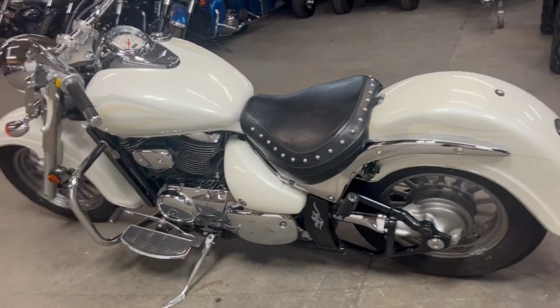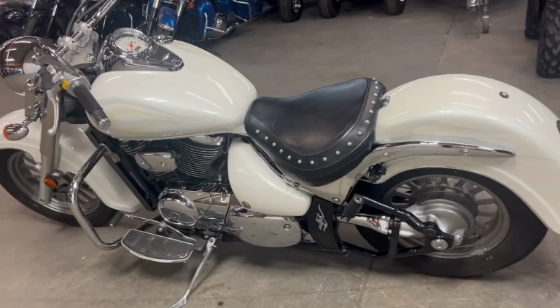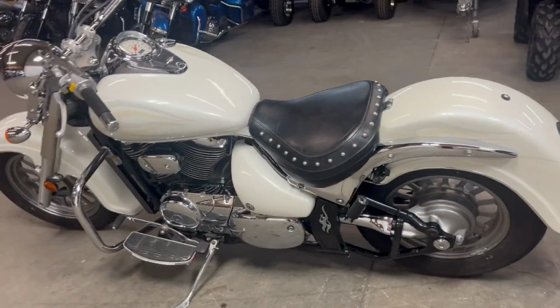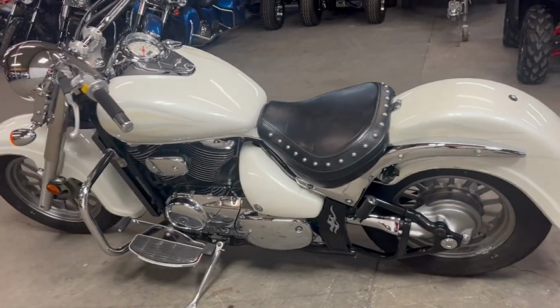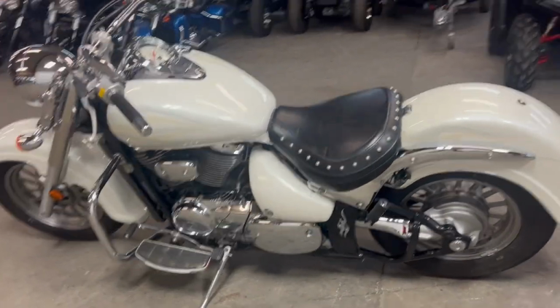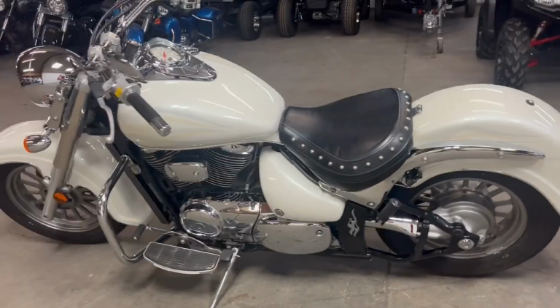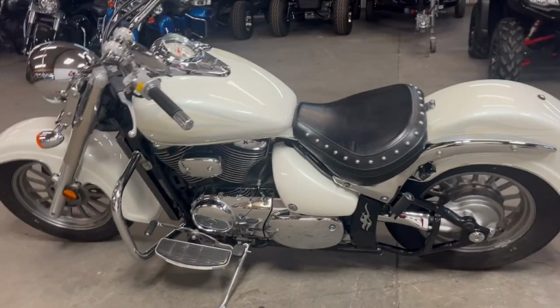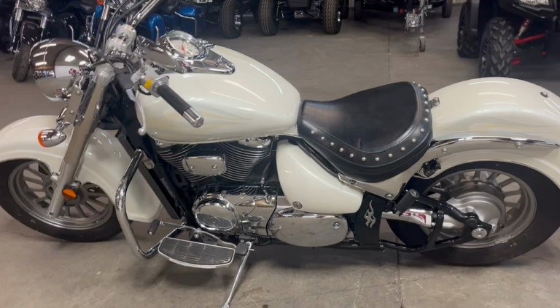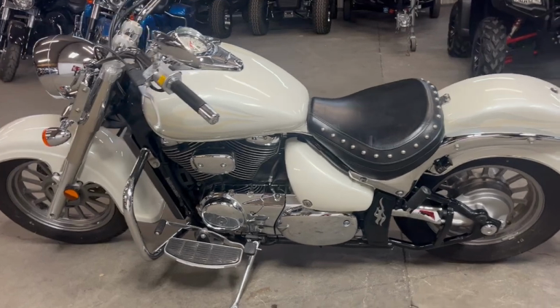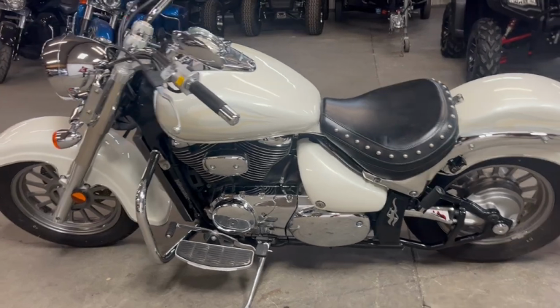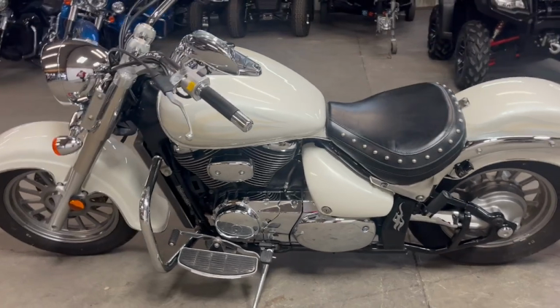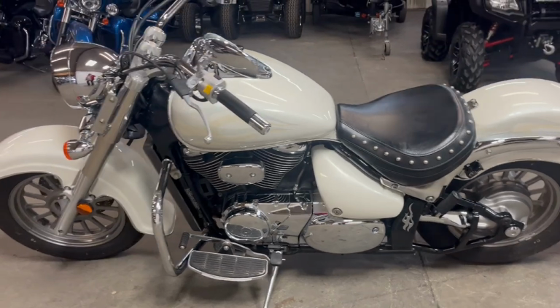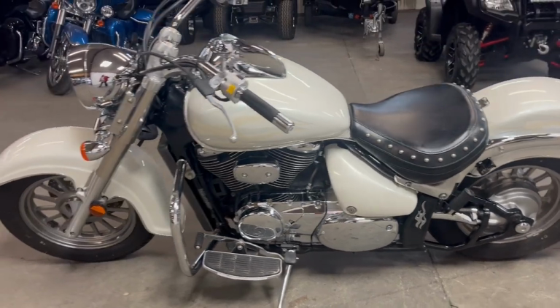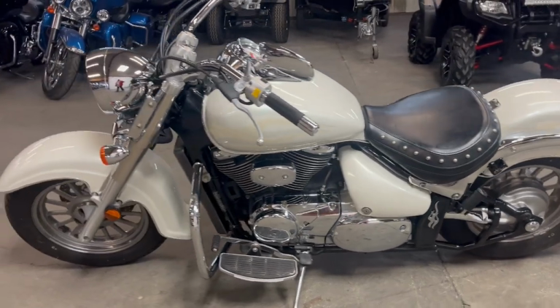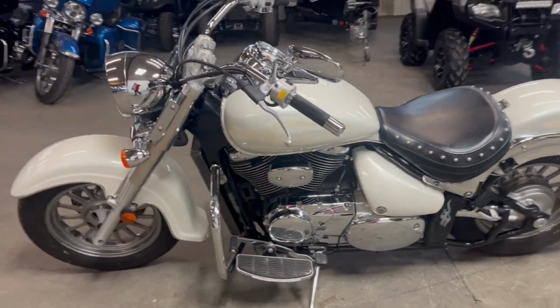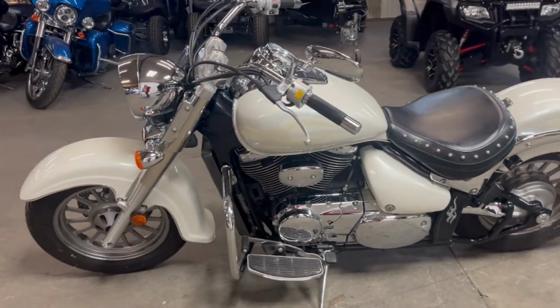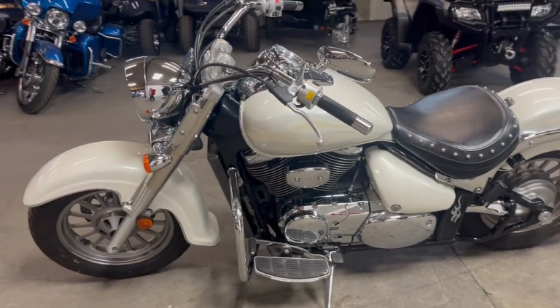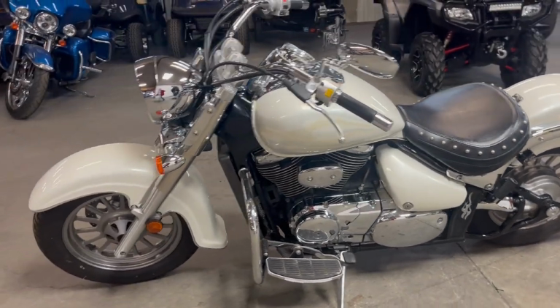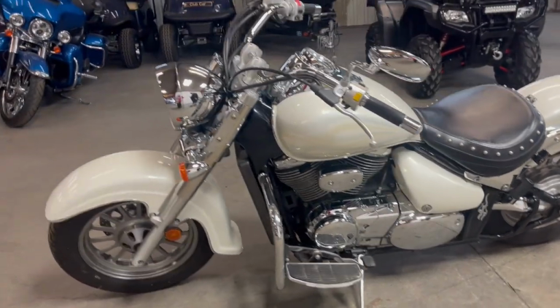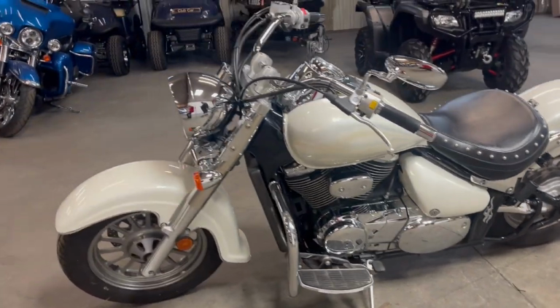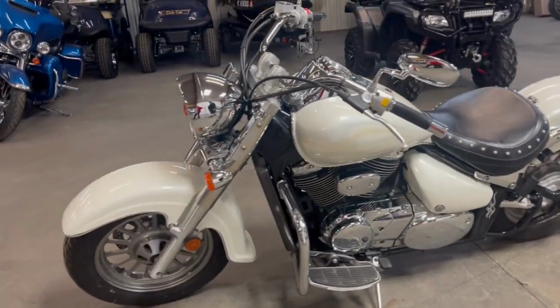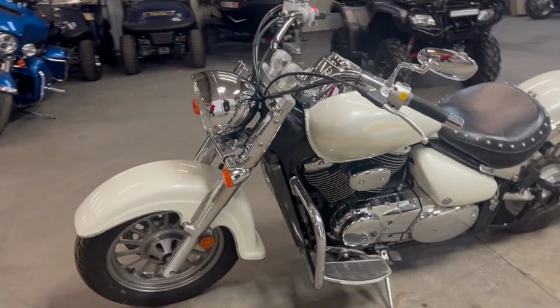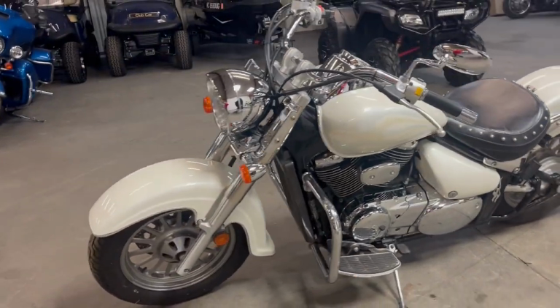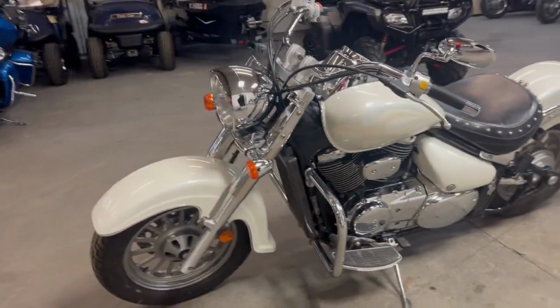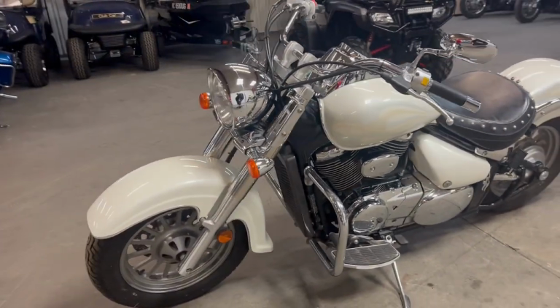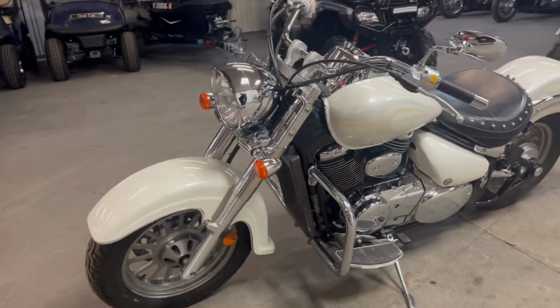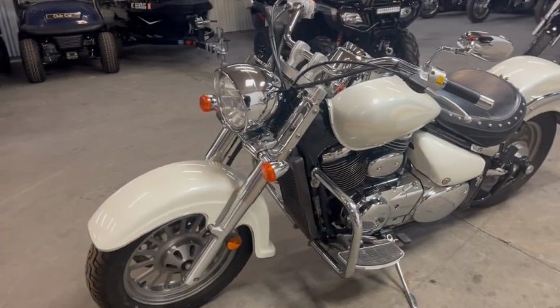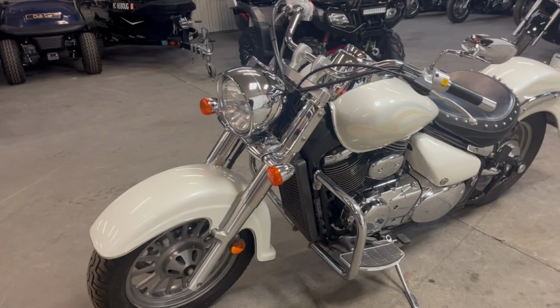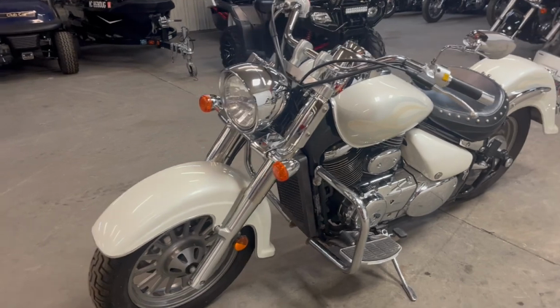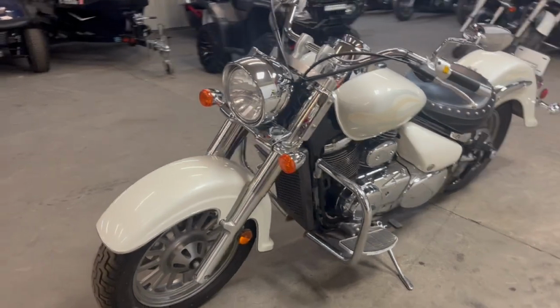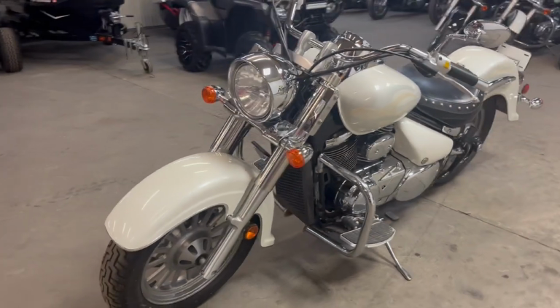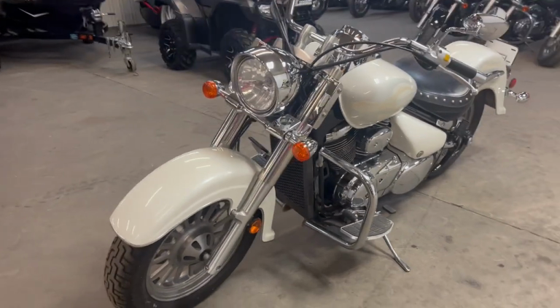Tons of chrome. All stock — no modifications. Just serviced at a factory authorized Suzuki dealership. Inspected. All the fluids have been changed. This one is ready to go.